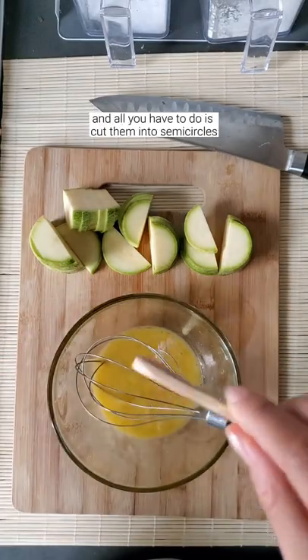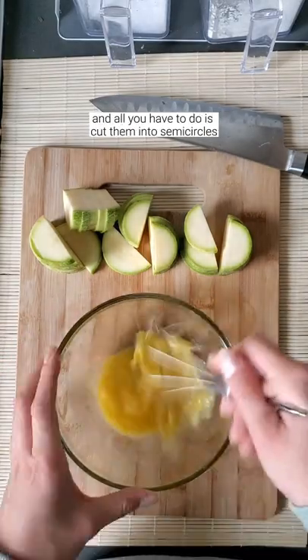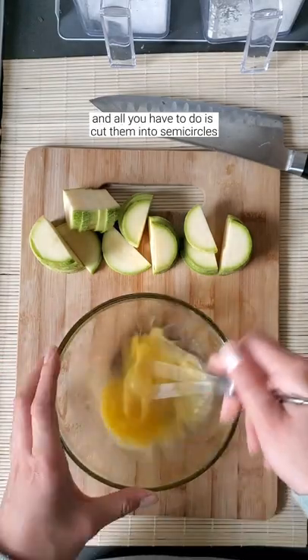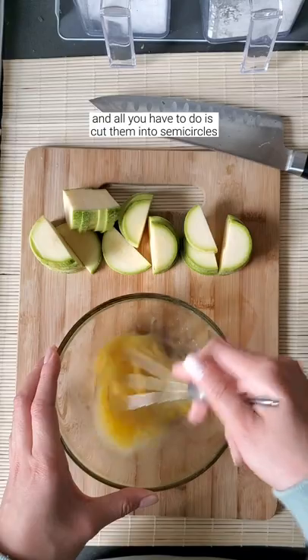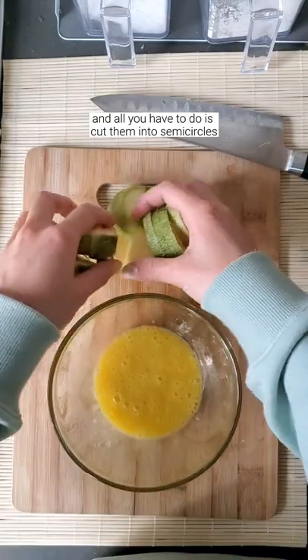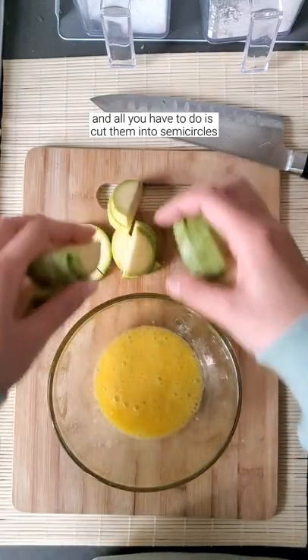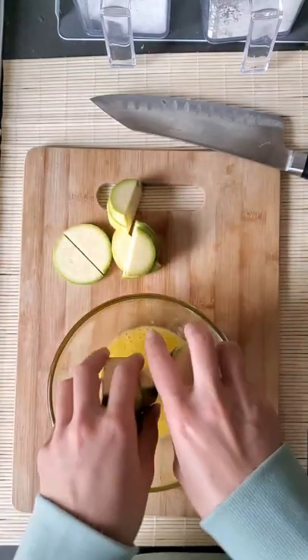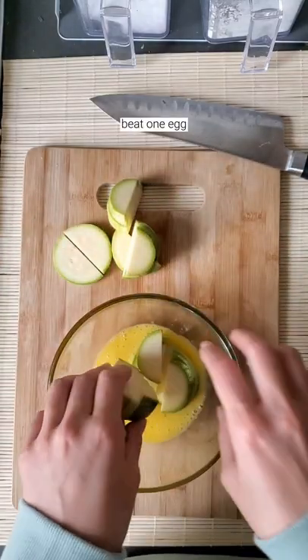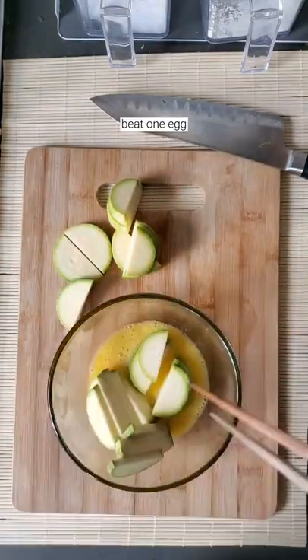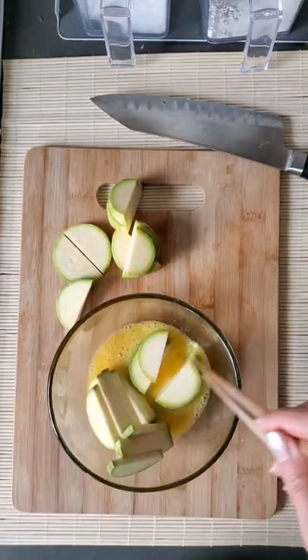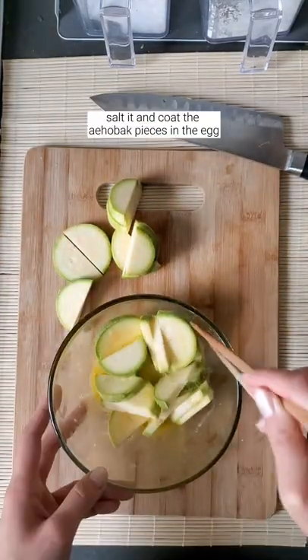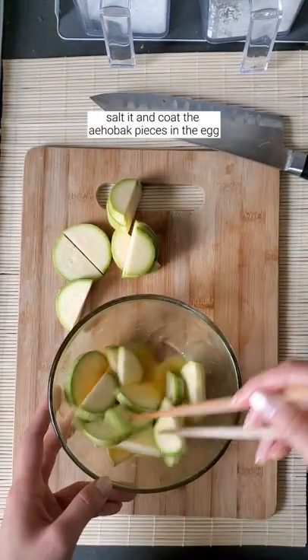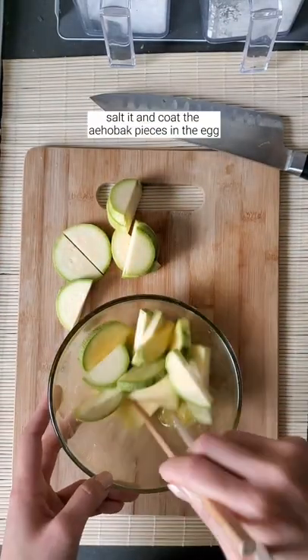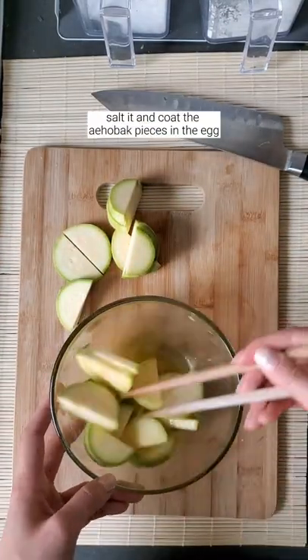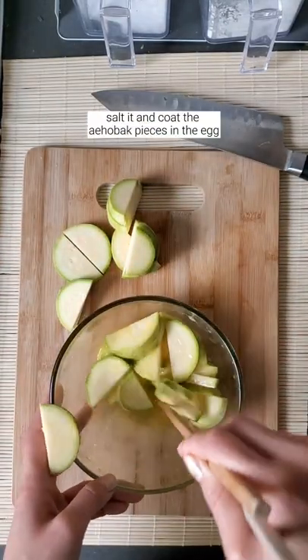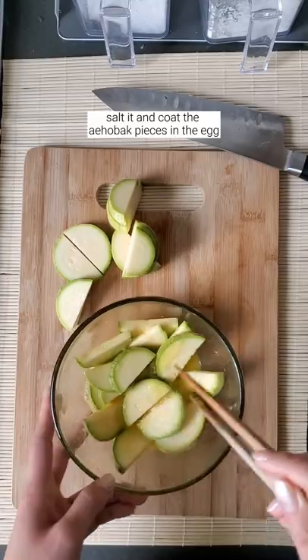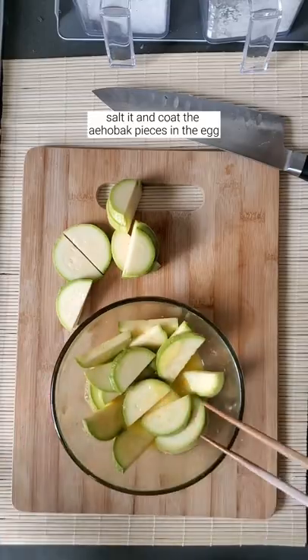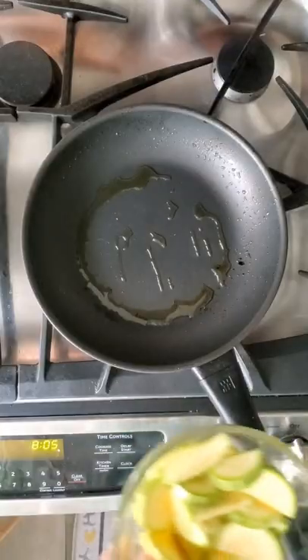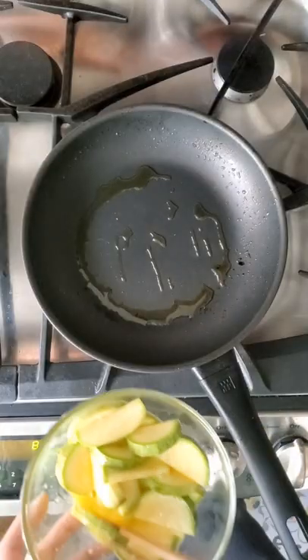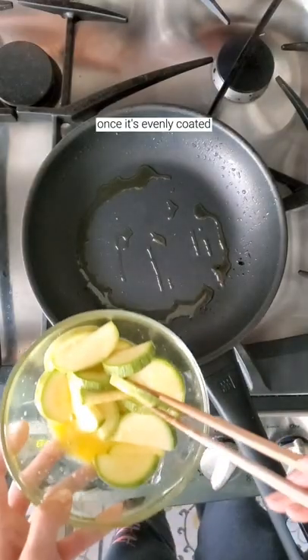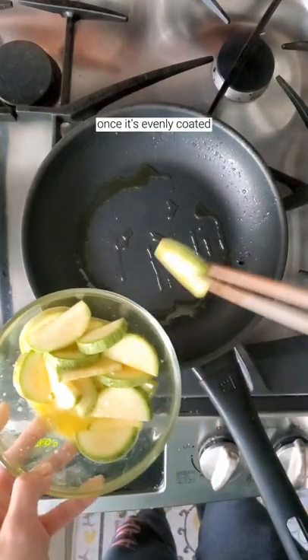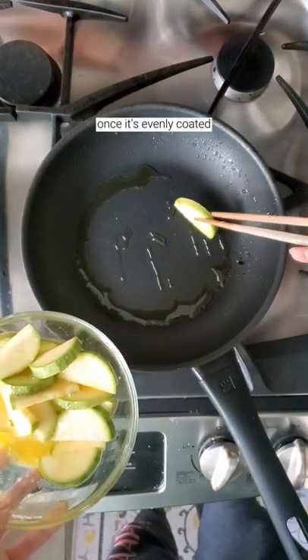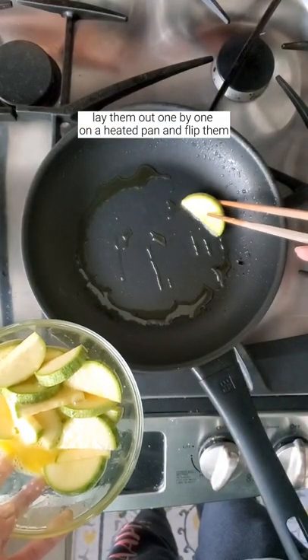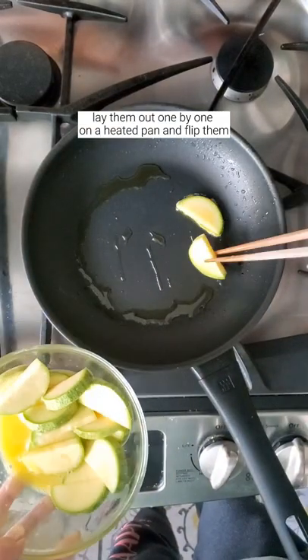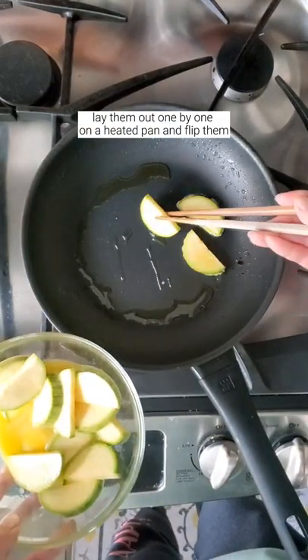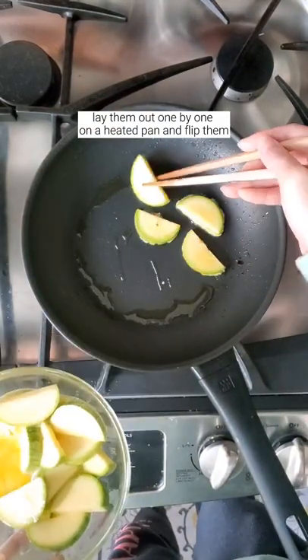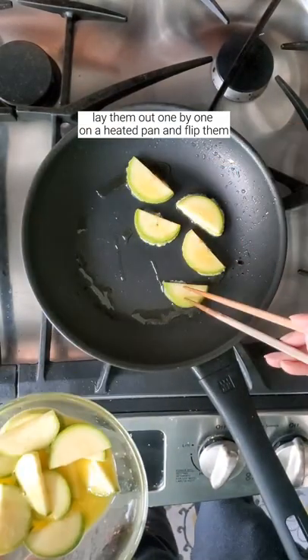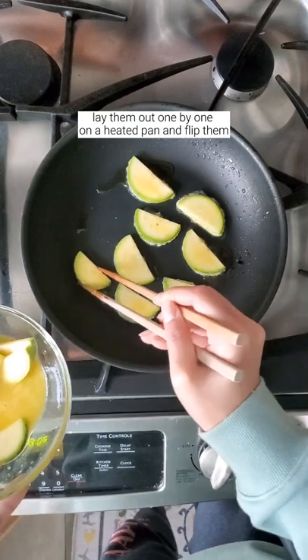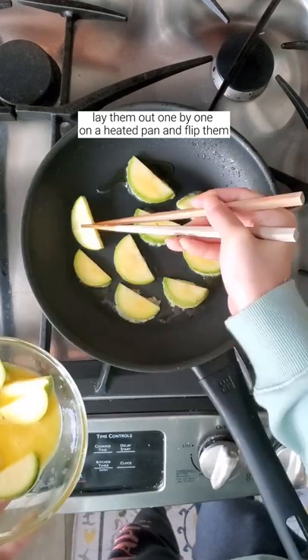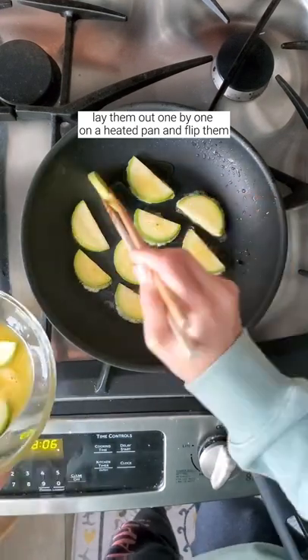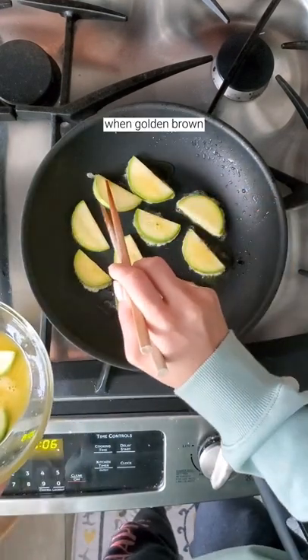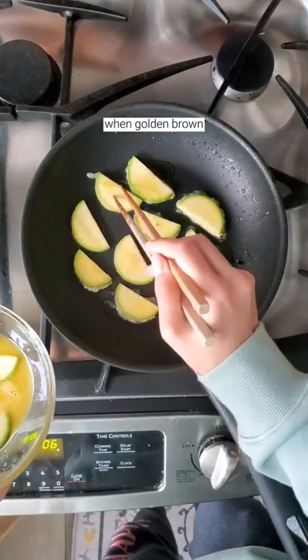All you have to do is cut them into semi-circles, beat one egg, salt it, and coat the ehobak pieces in the egg. Once it's evenly coated, lay them out one by one on a heated pan and flip them when golden brown.